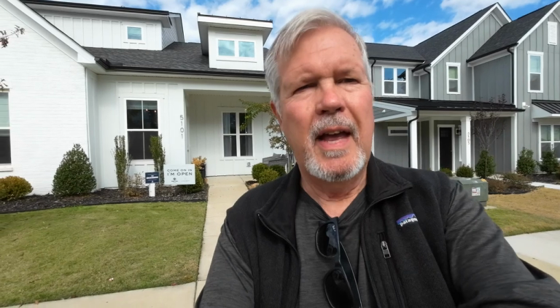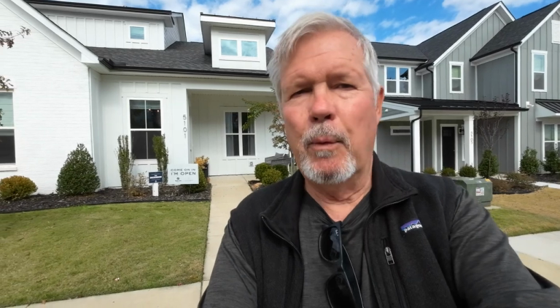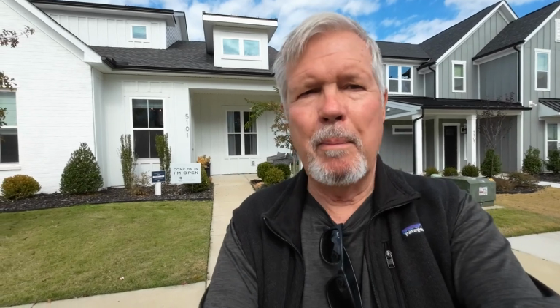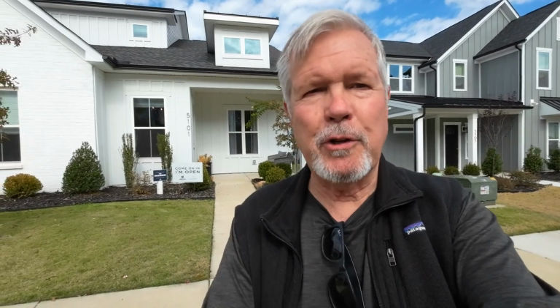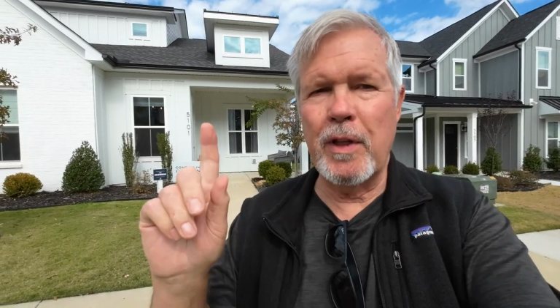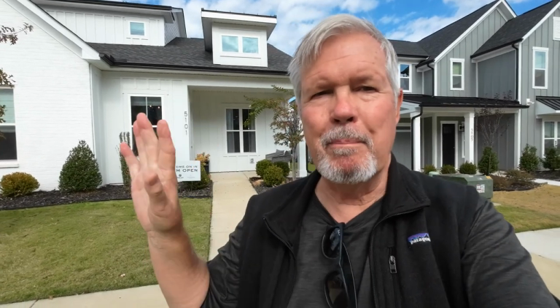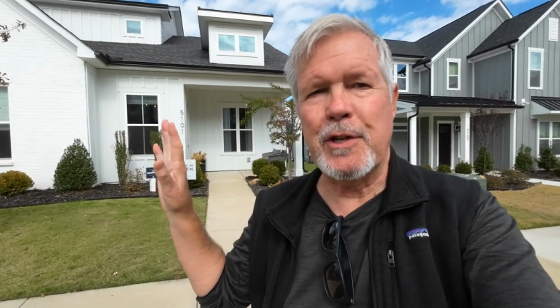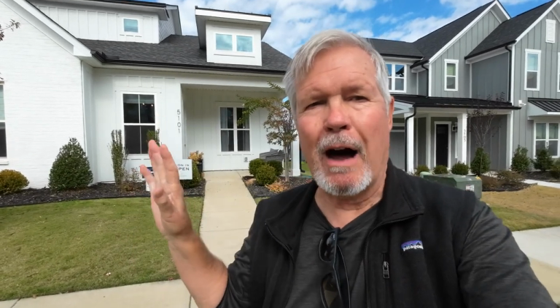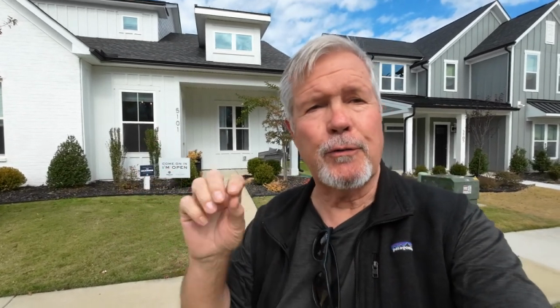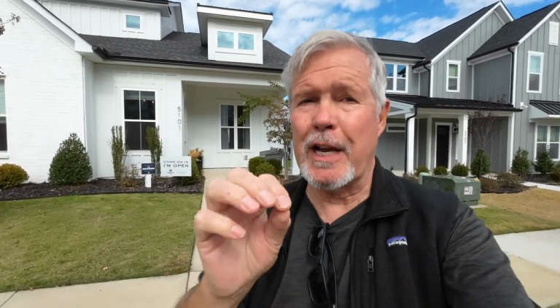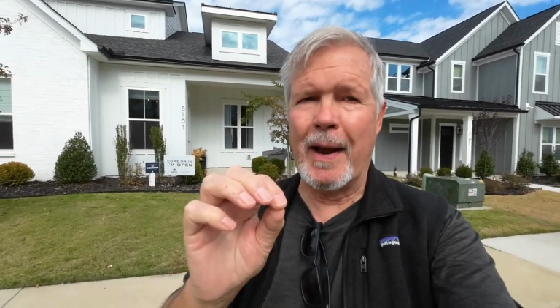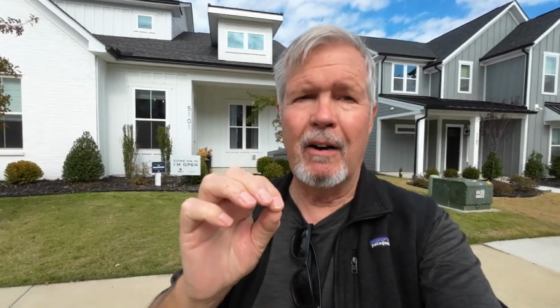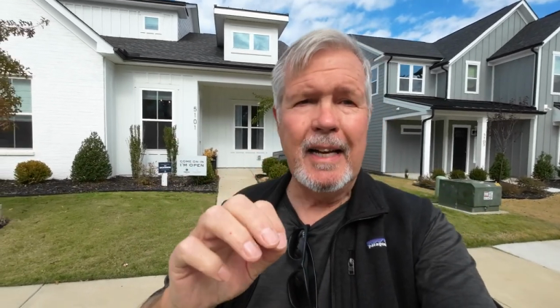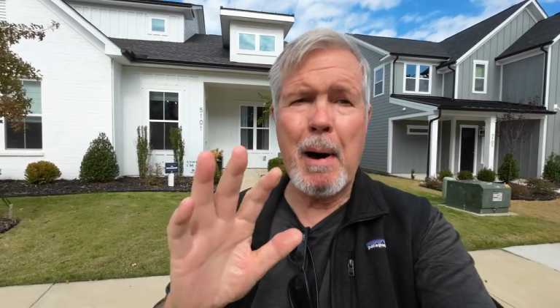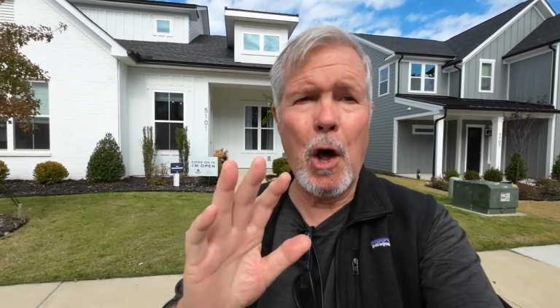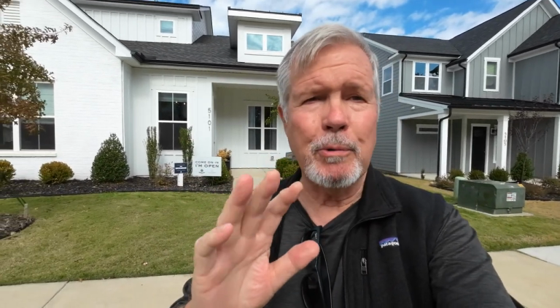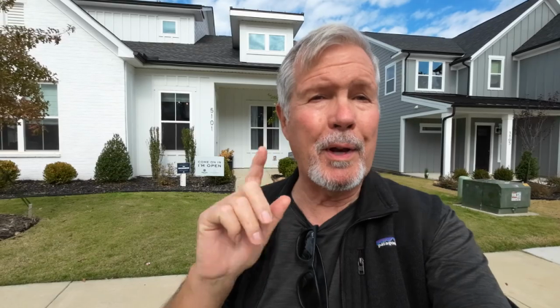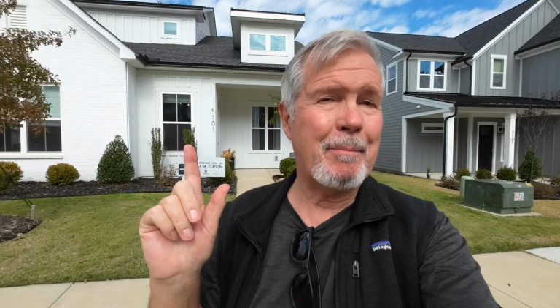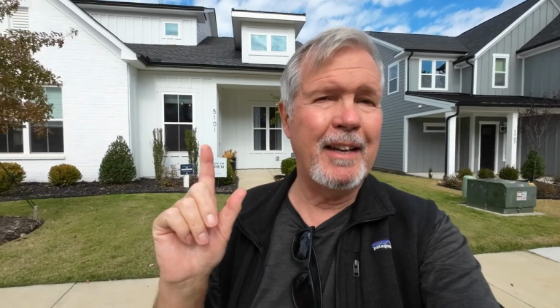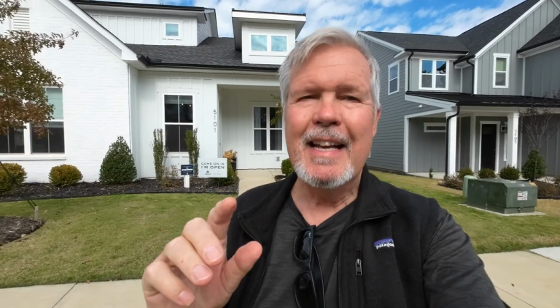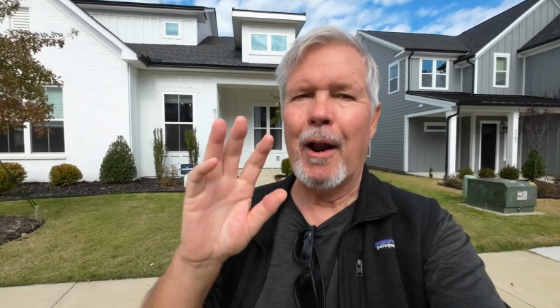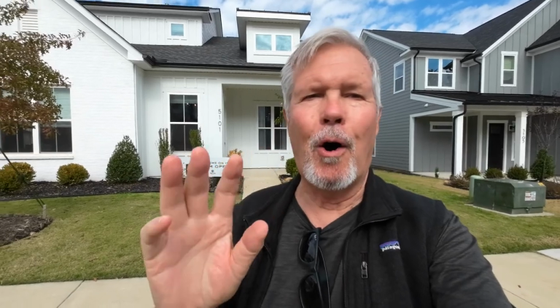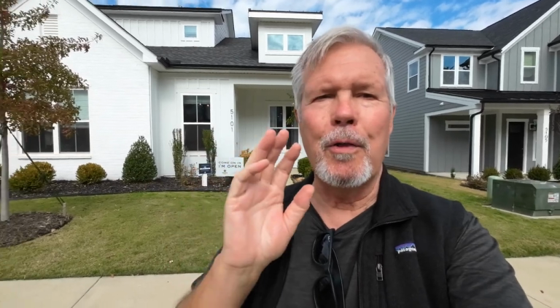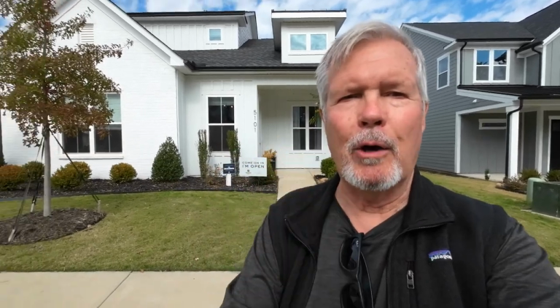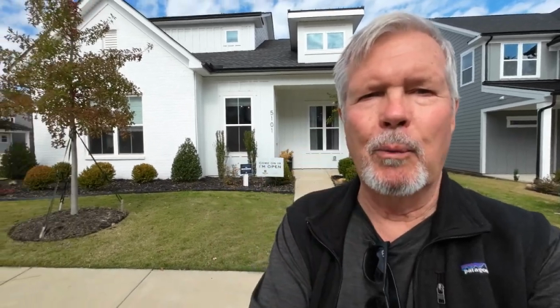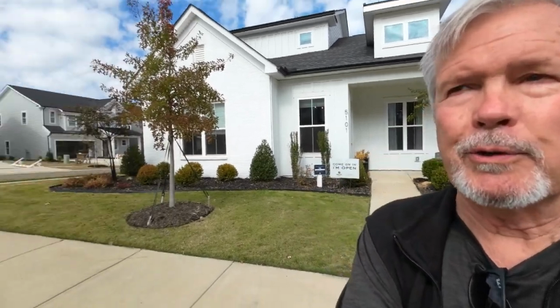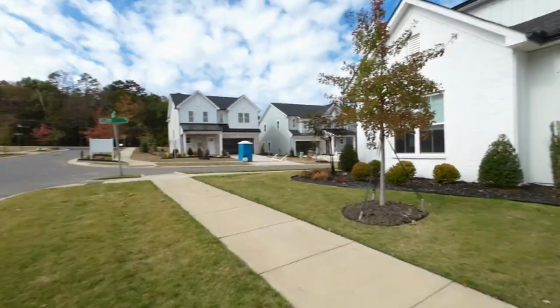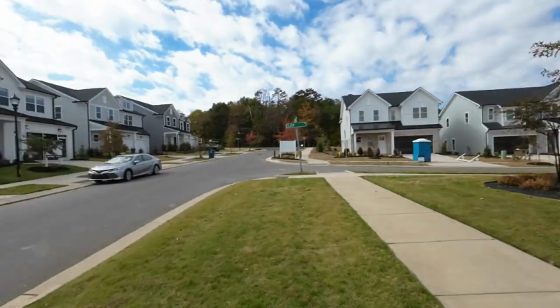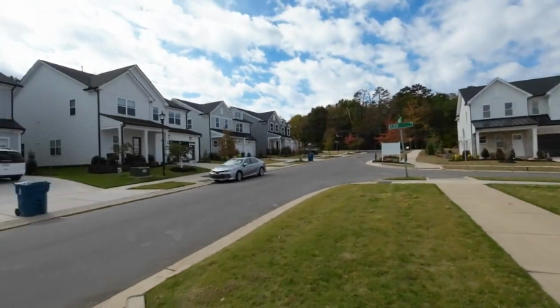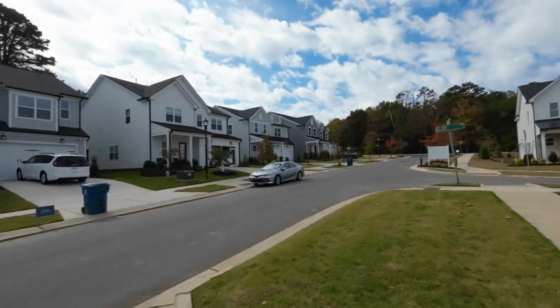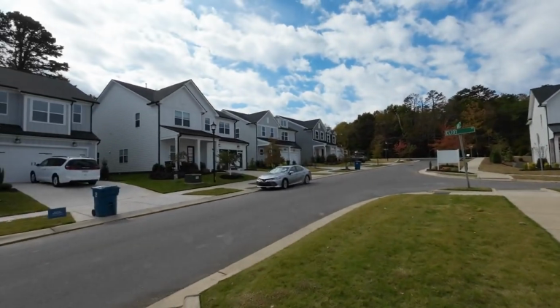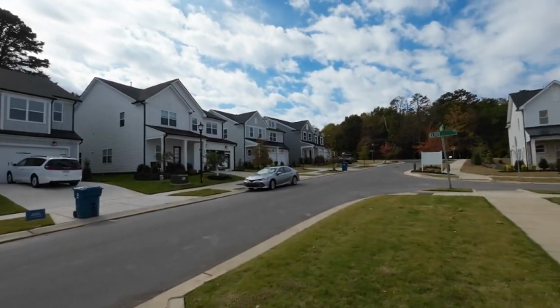Hey, we are about to tour this amazing house. It's for sale right now. It's a model home. So what does that mean? It's got all the bells and whistles. And this is an amazing neighborhood as well.